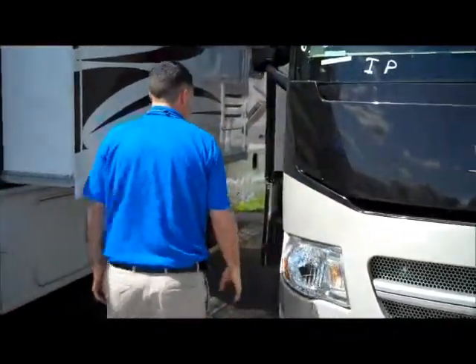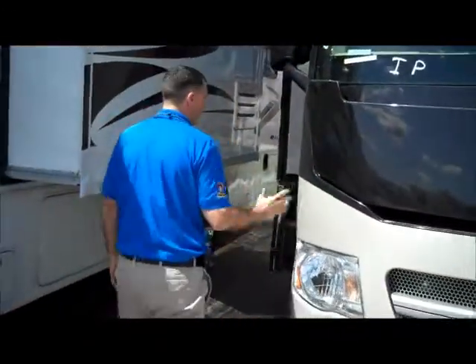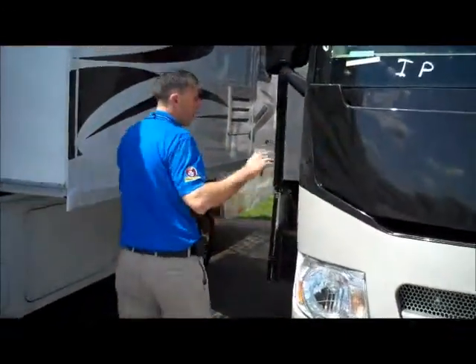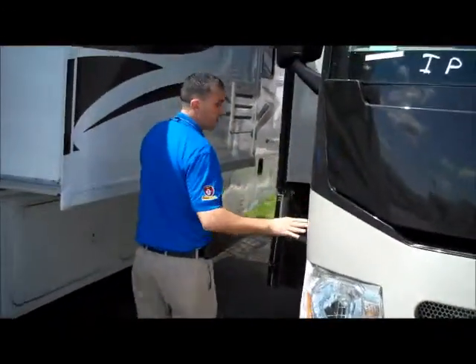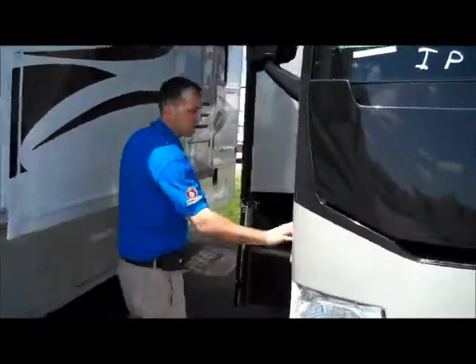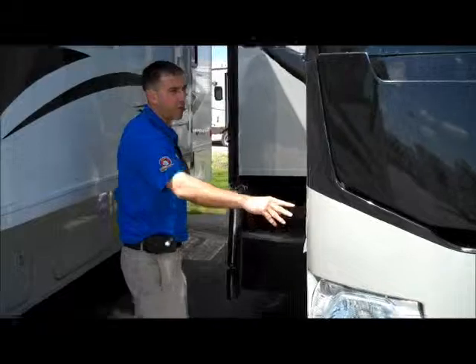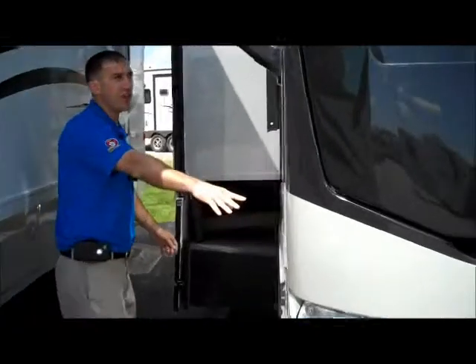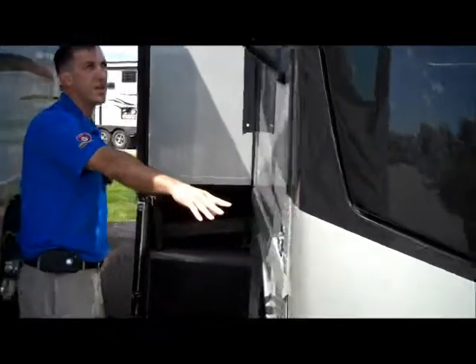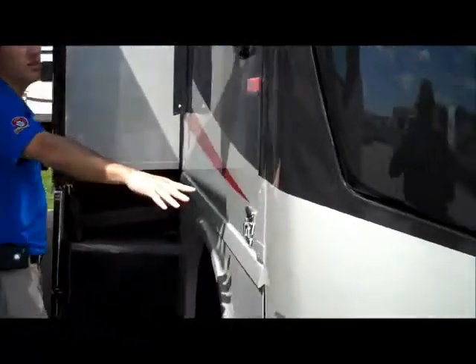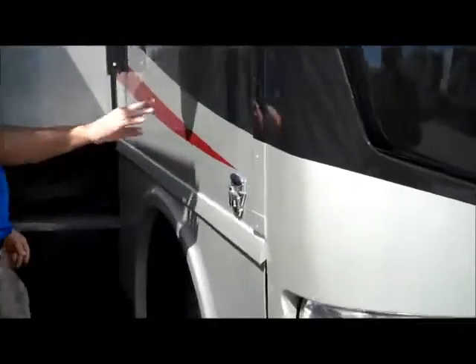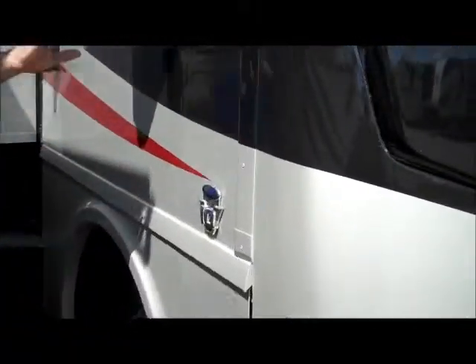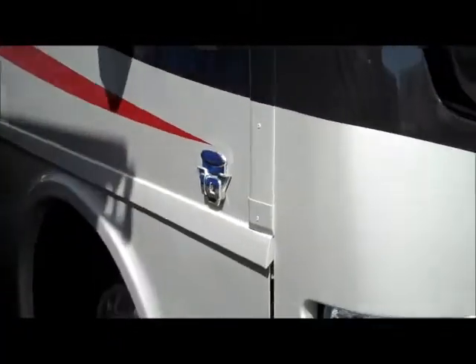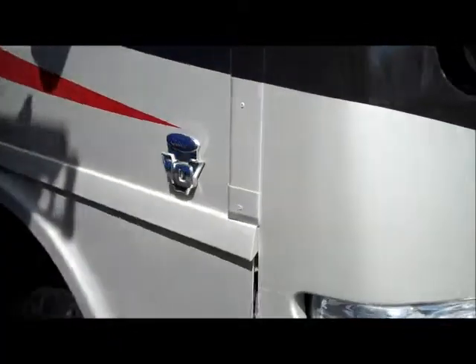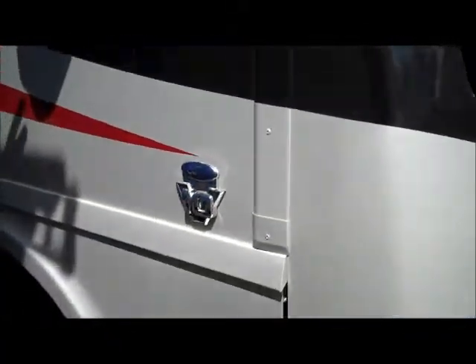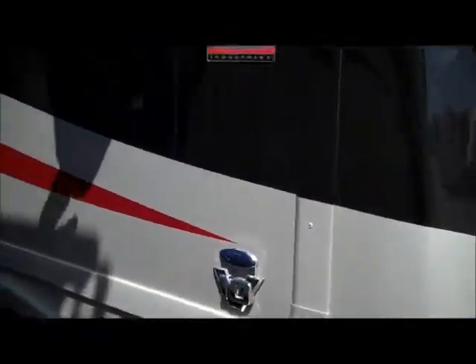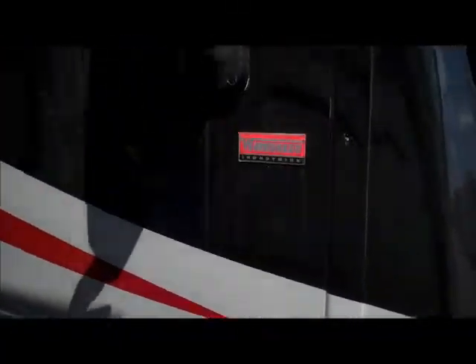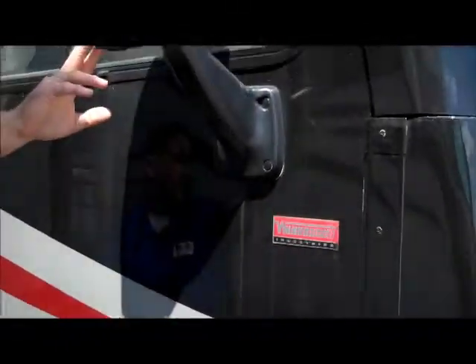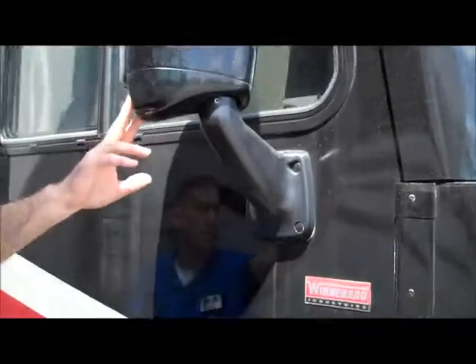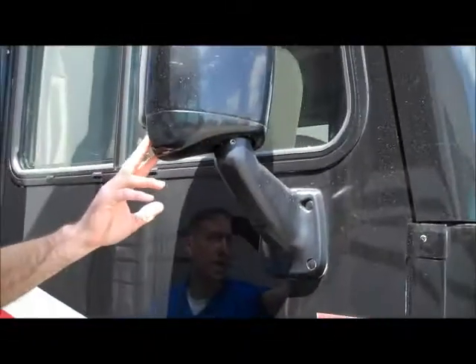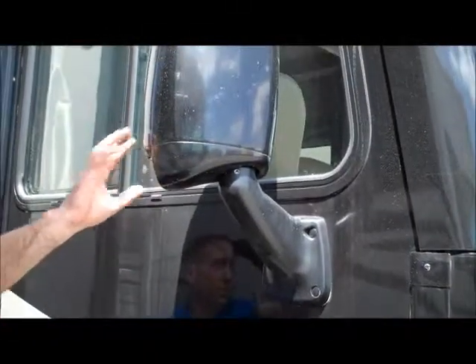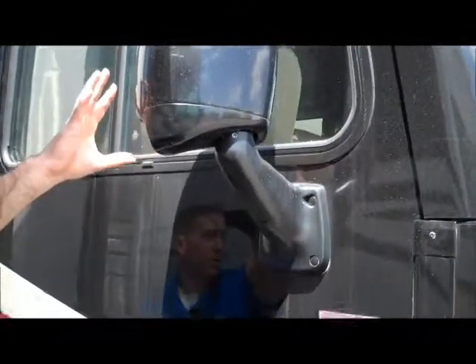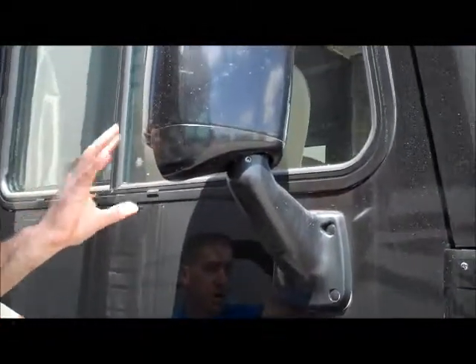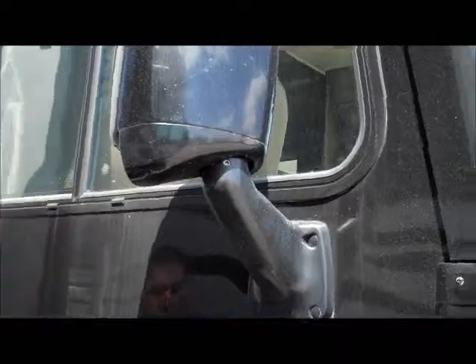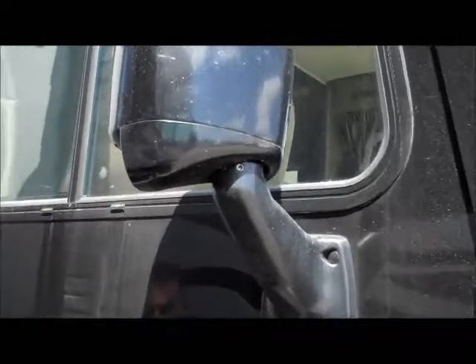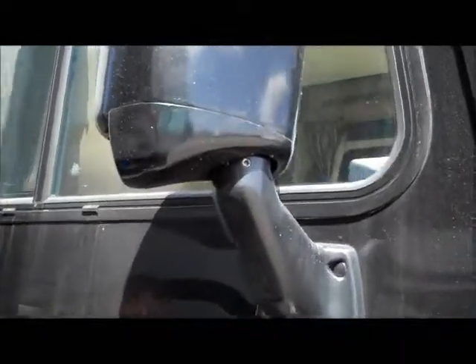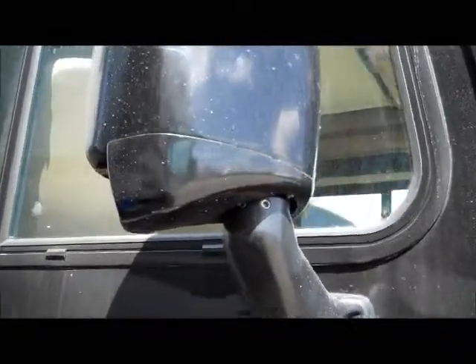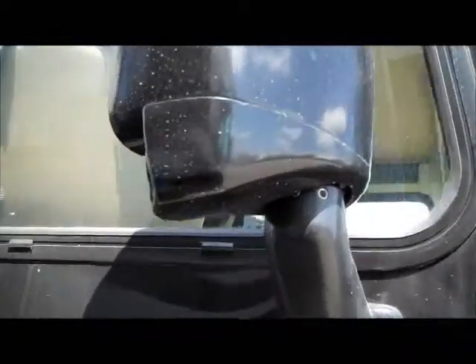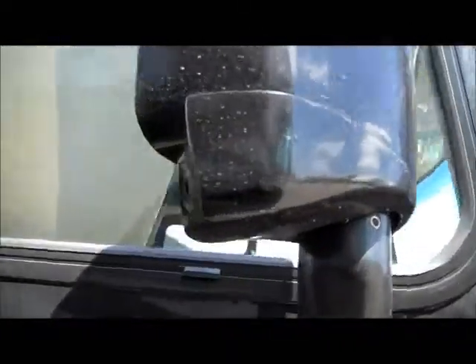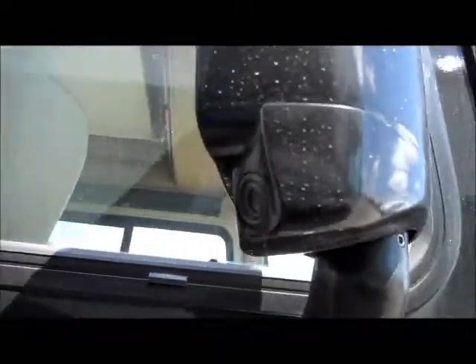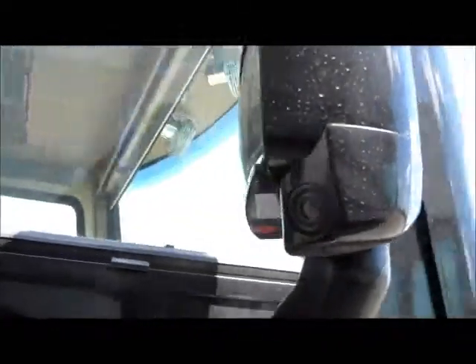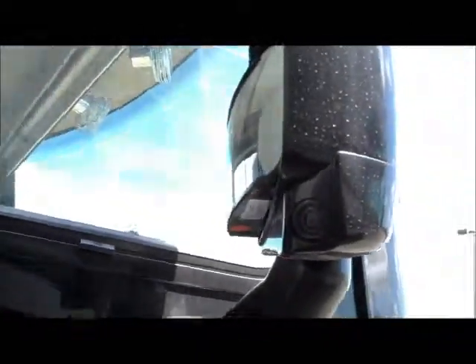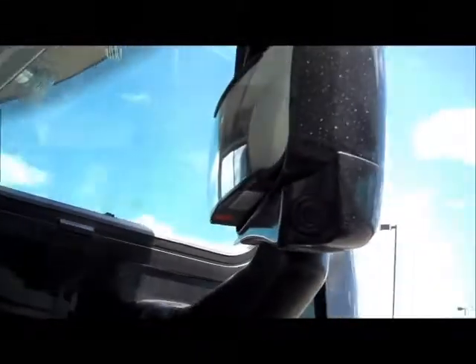As we come around here, it's got the Ford V10, and they've put the side cameras now up here in the mirror, so it gives you a better angle down the side of the coach.